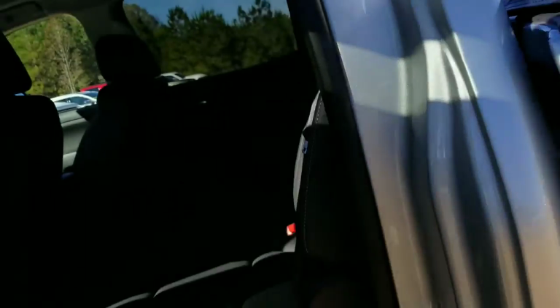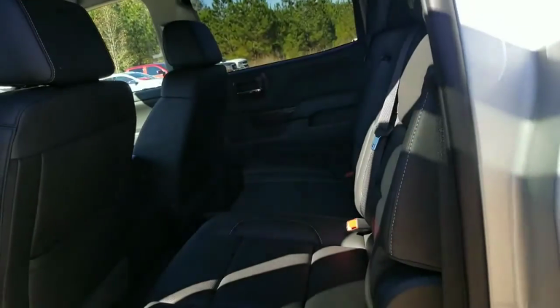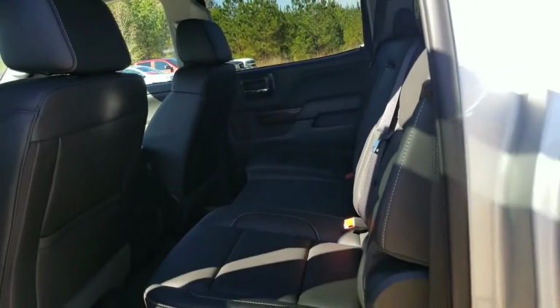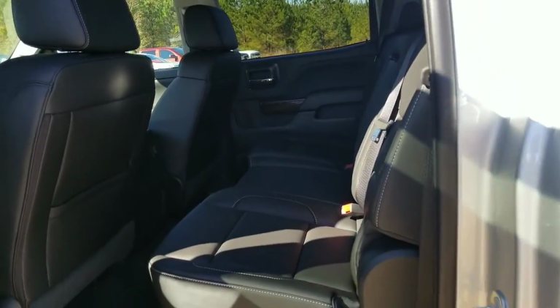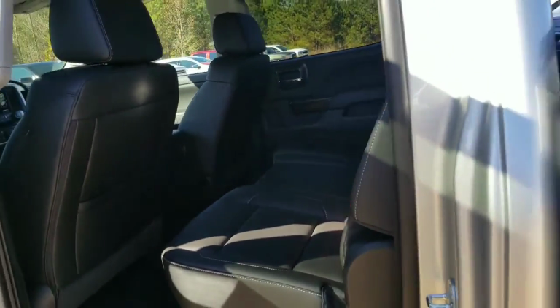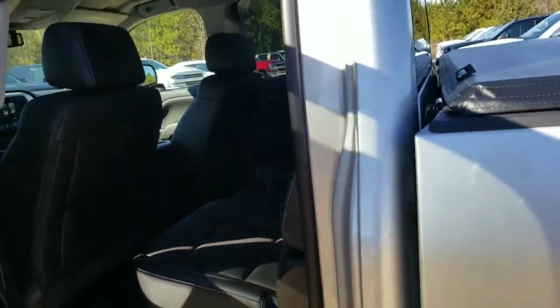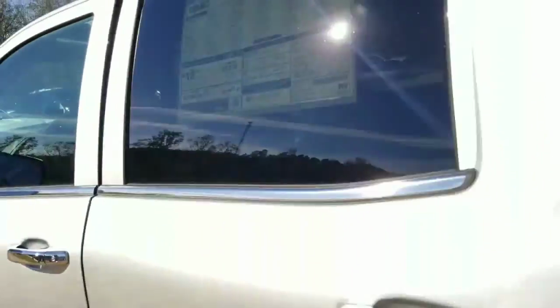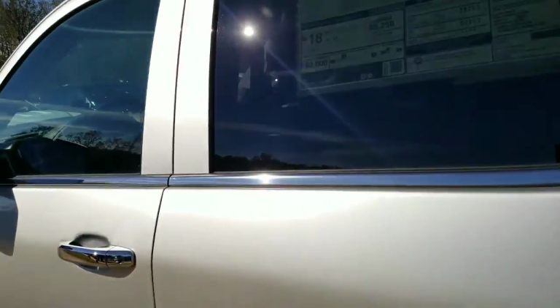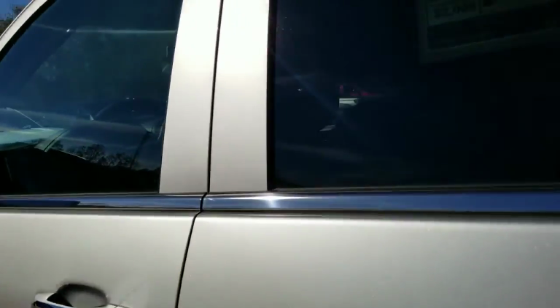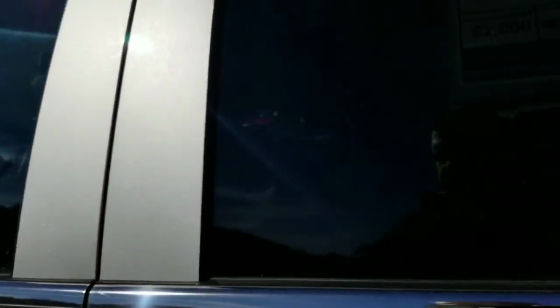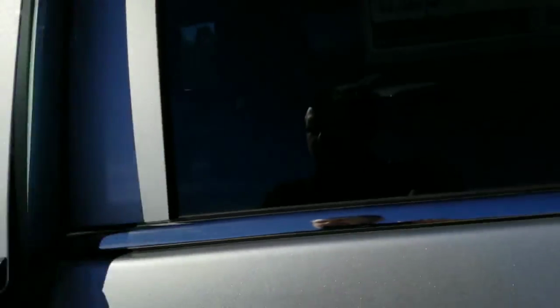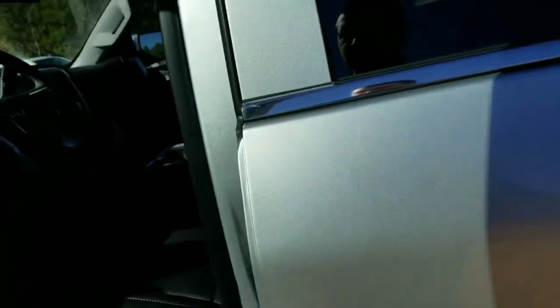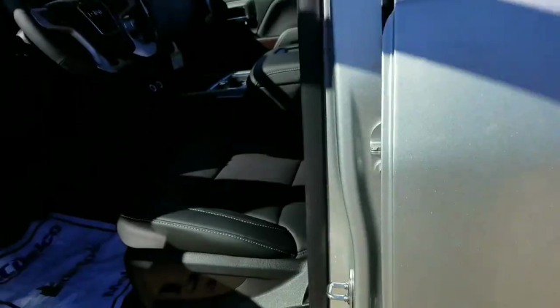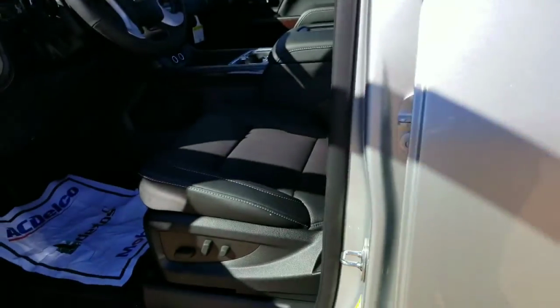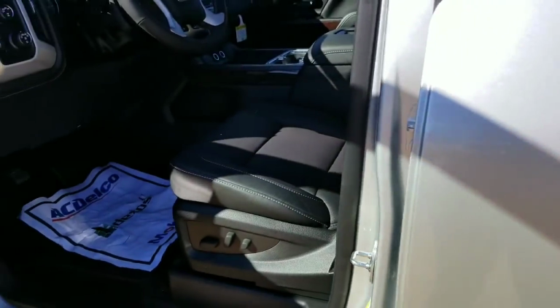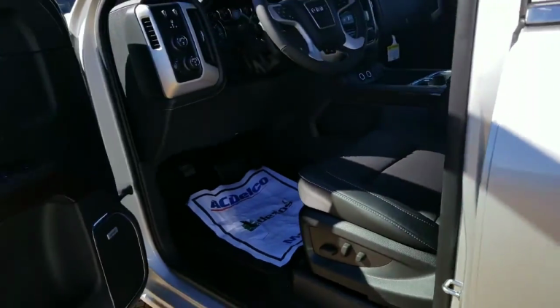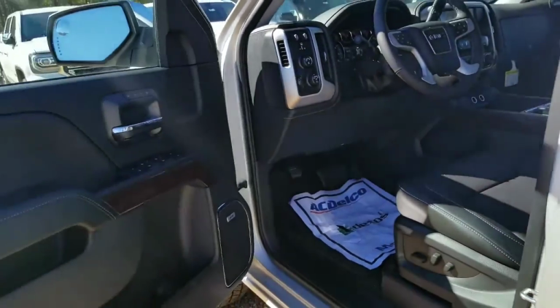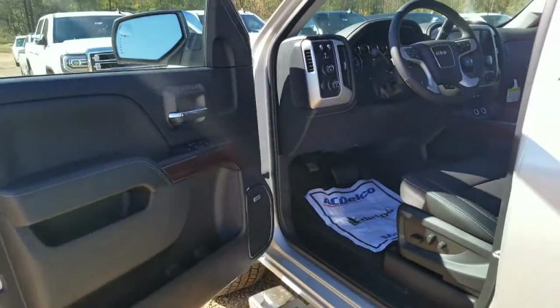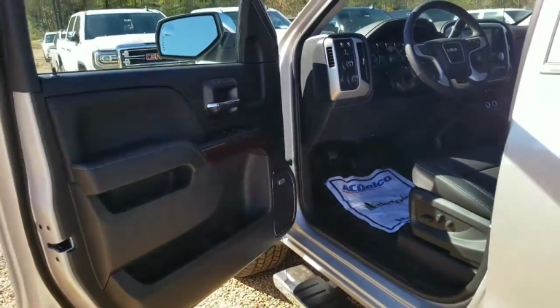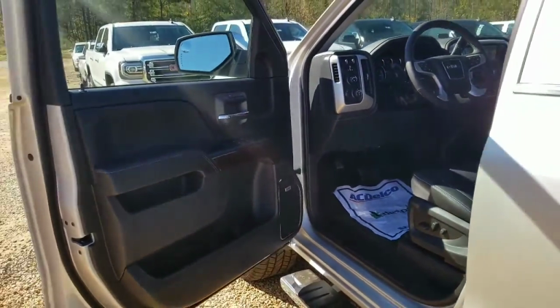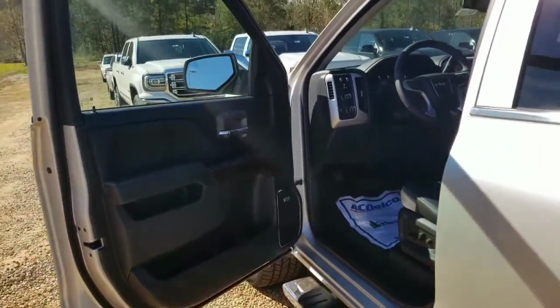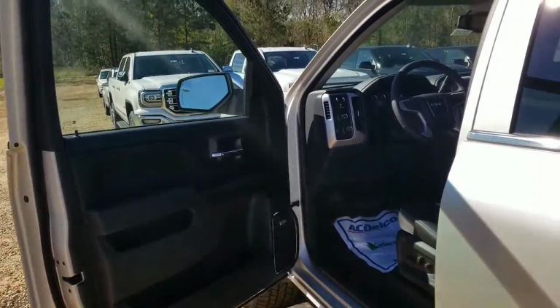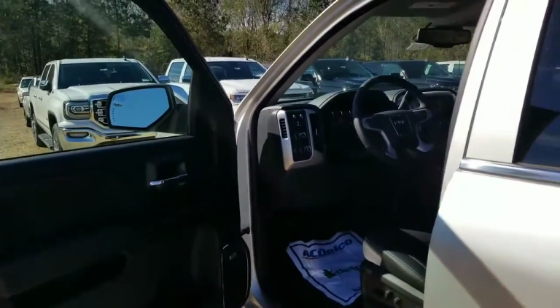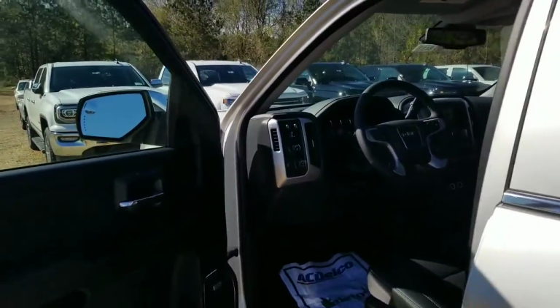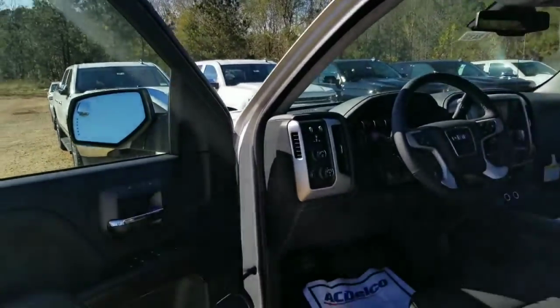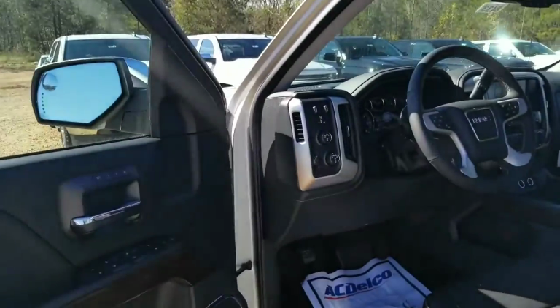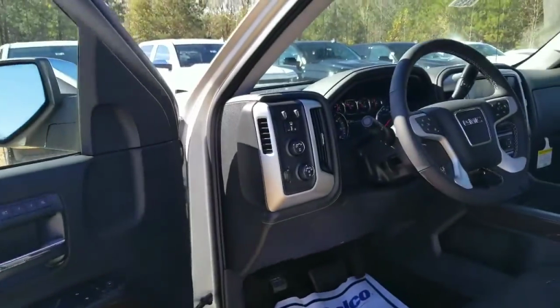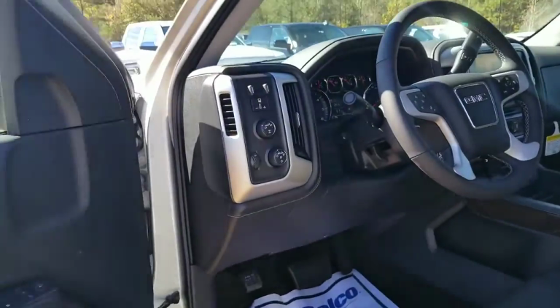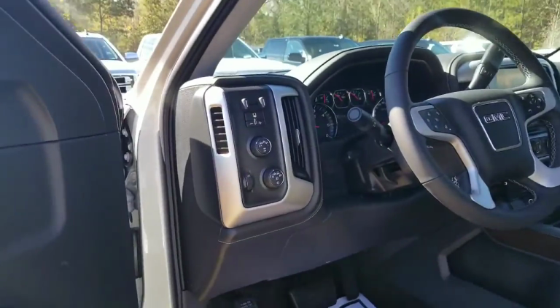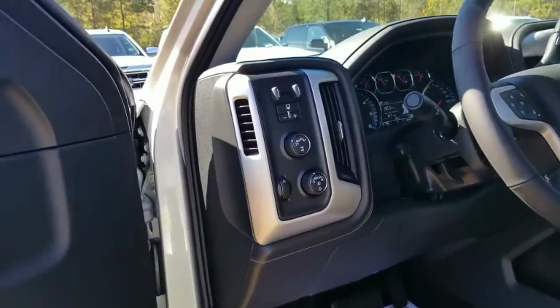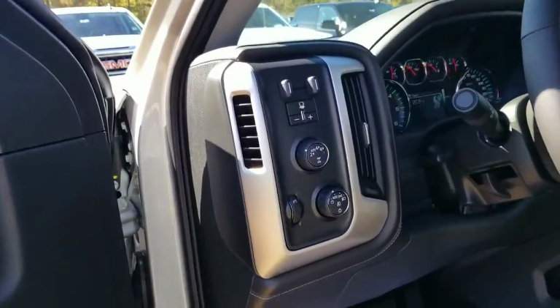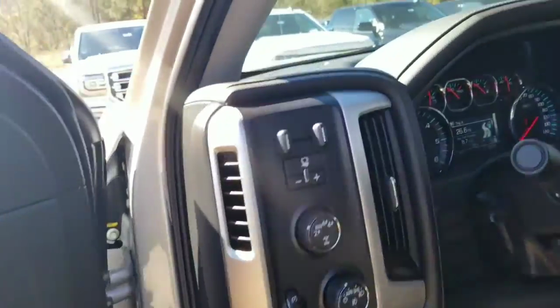As you can see, it's got the black leather interior. It comes with heated and cooled seats for the front driver and passenger. You've still got the premium Bose sound system with a 5.3 liter V8 engine, and it's got the max tow package with the integrated trailer brake controller.